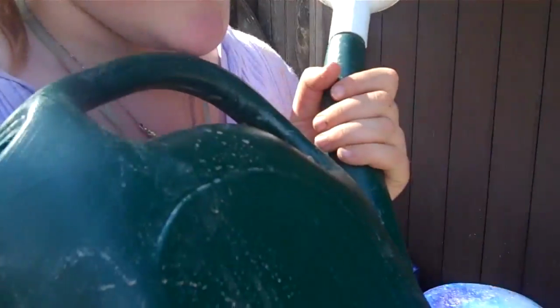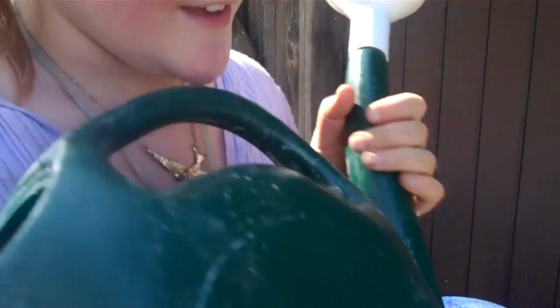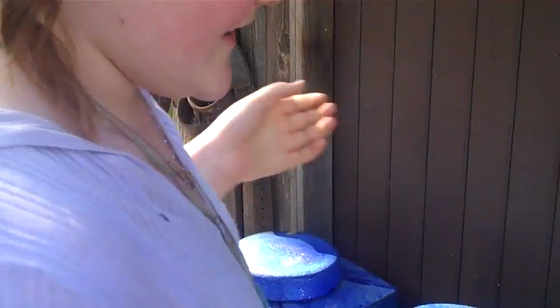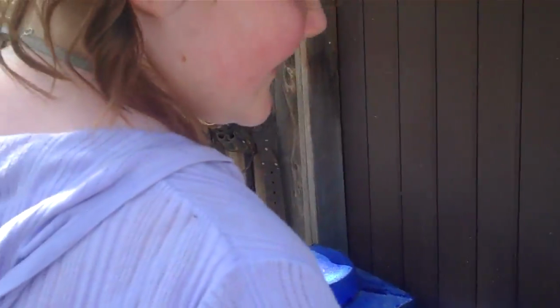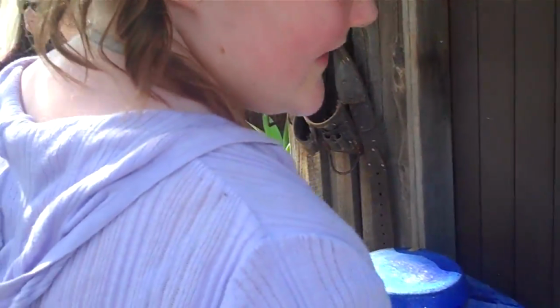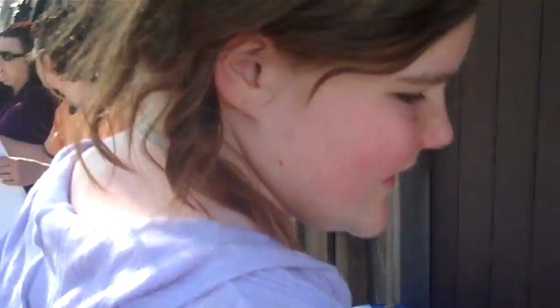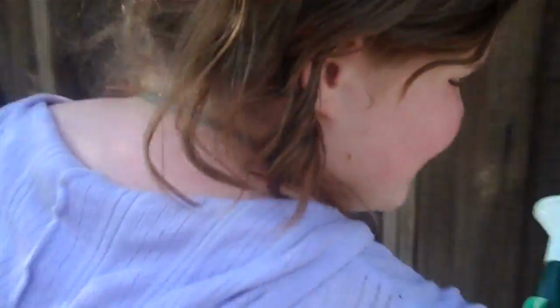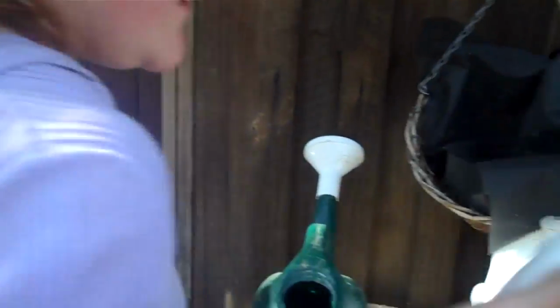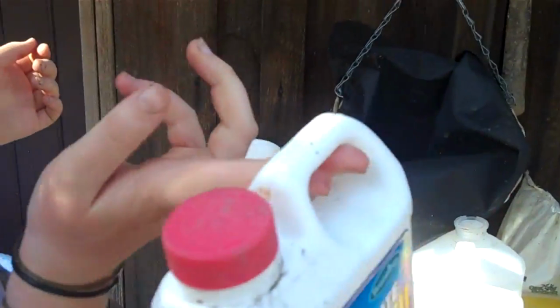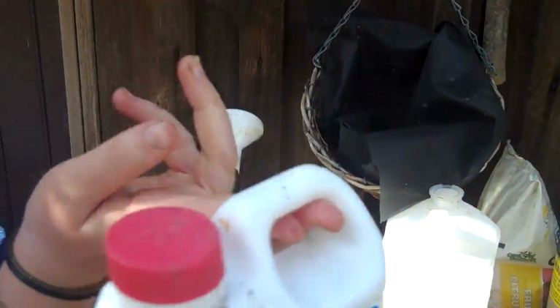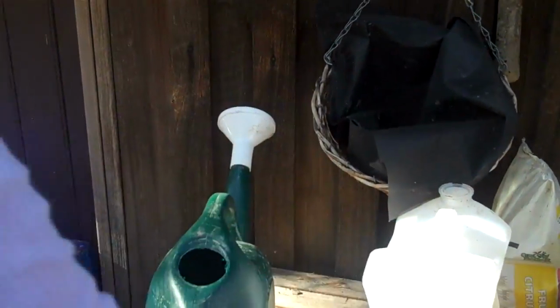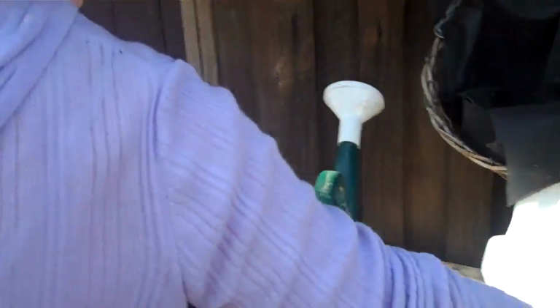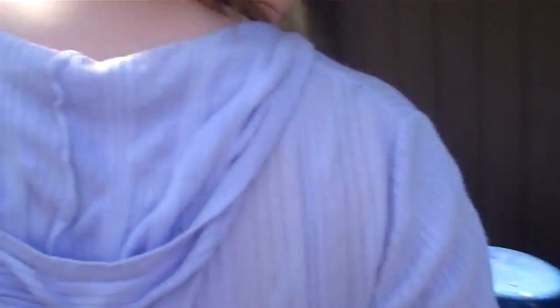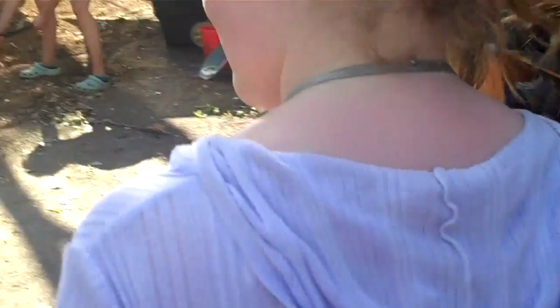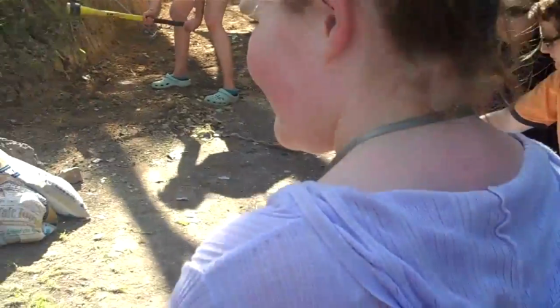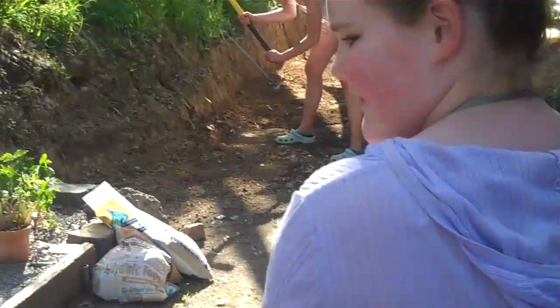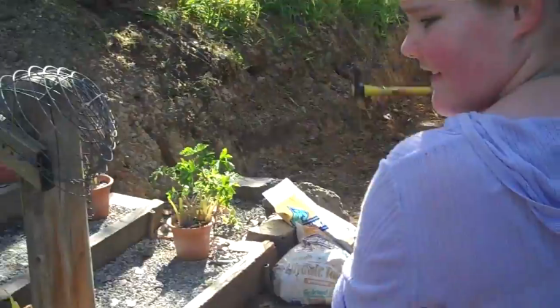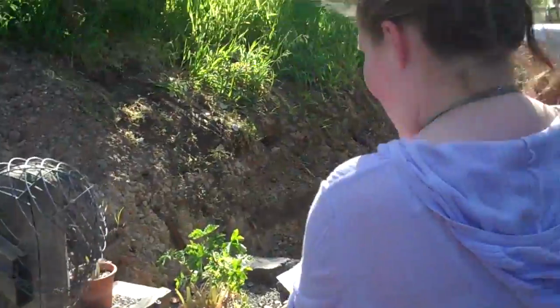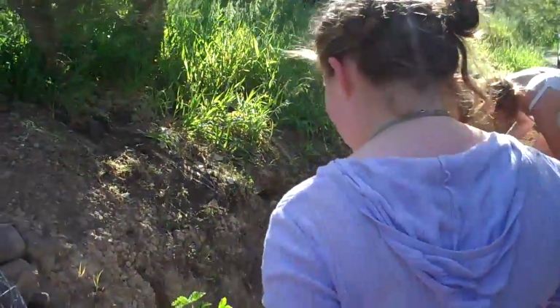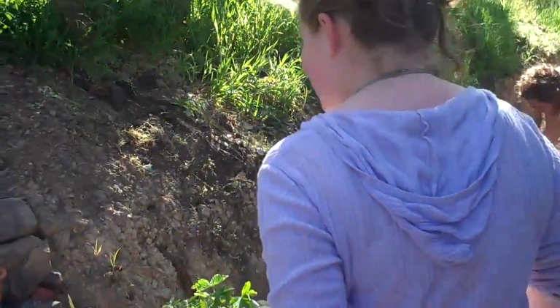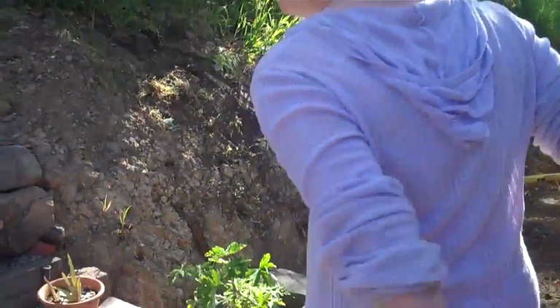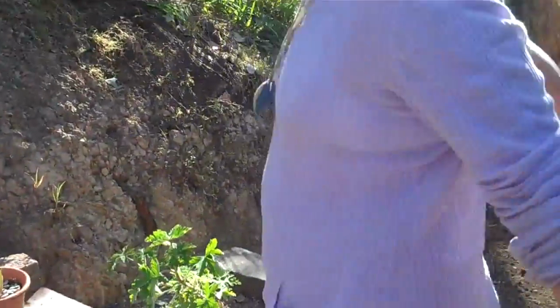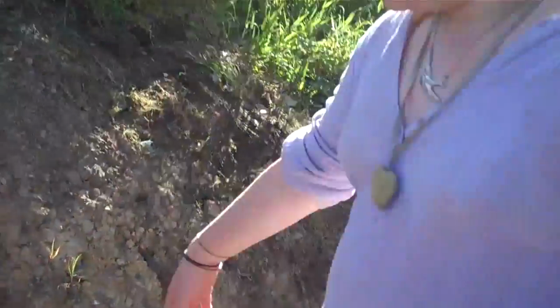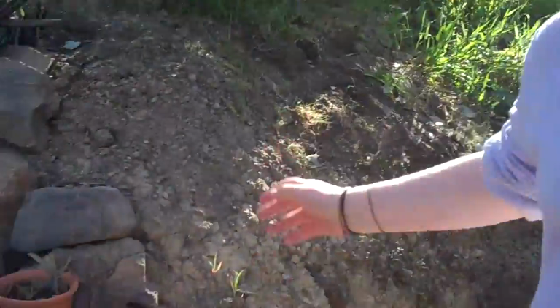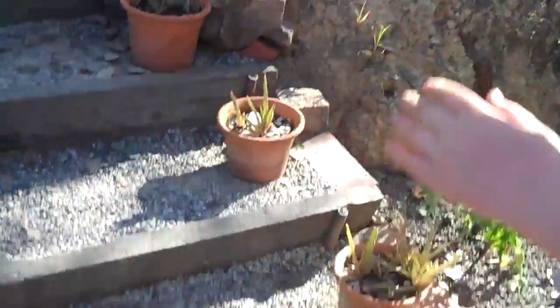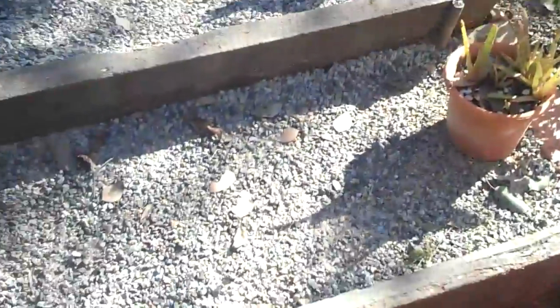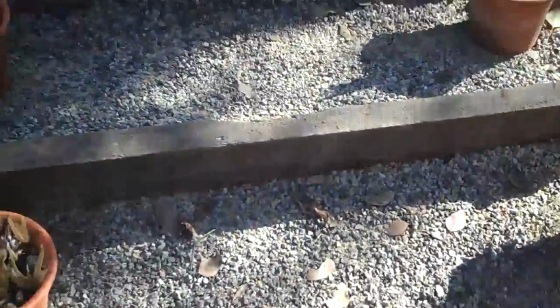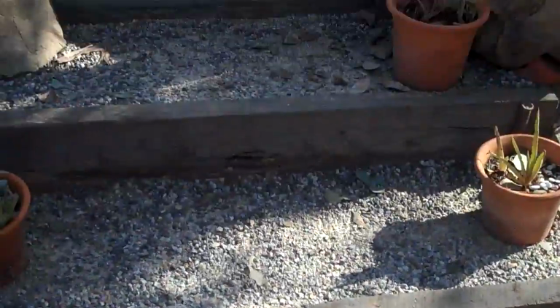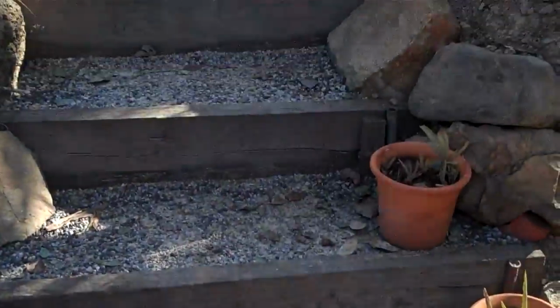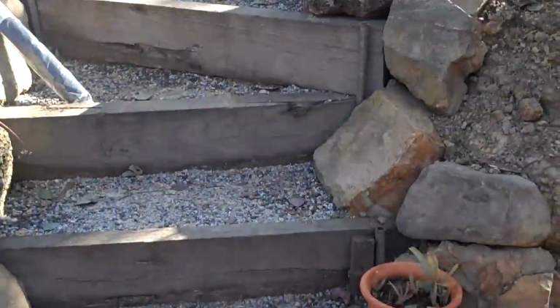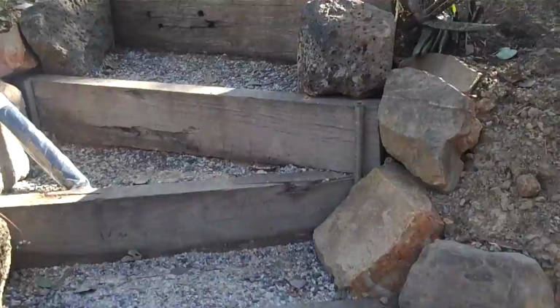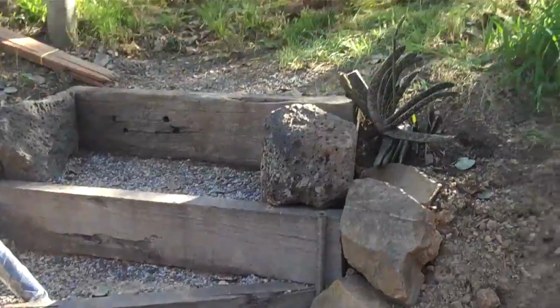And this is our watering can. Very good. Anything else before I — yes. Weed killer. Oh, you've got to put some of that in your mummy's coffee. And the lovely steps that Mum did. They're looking pretty good.